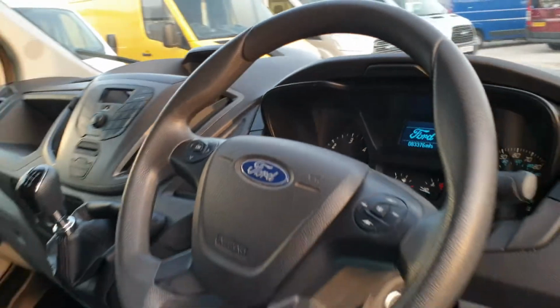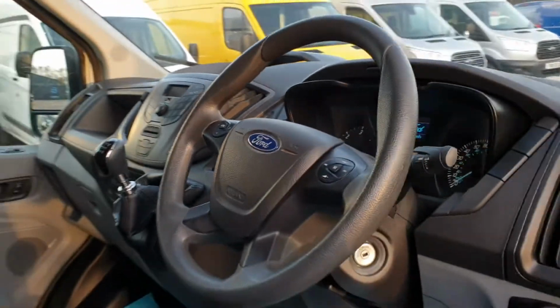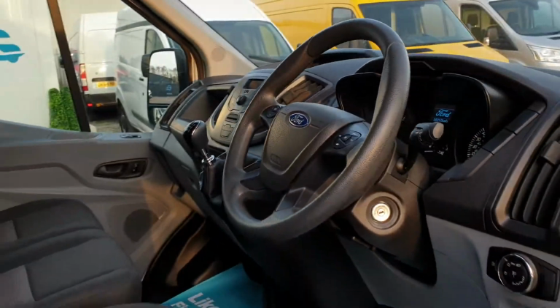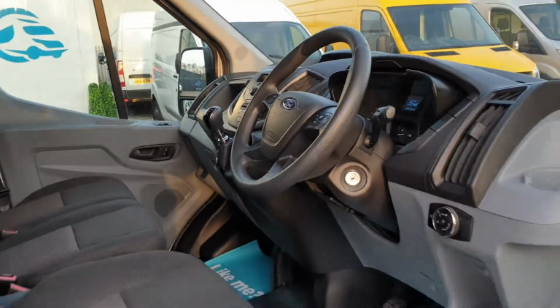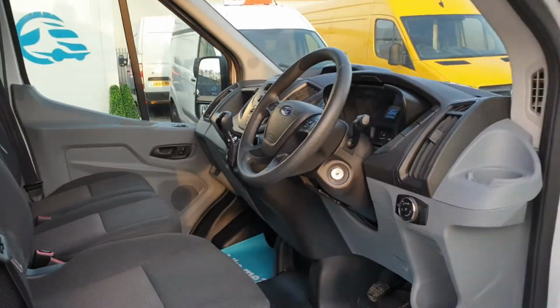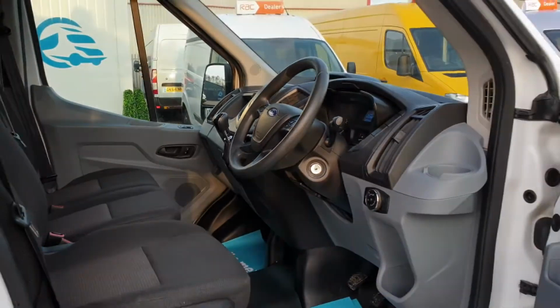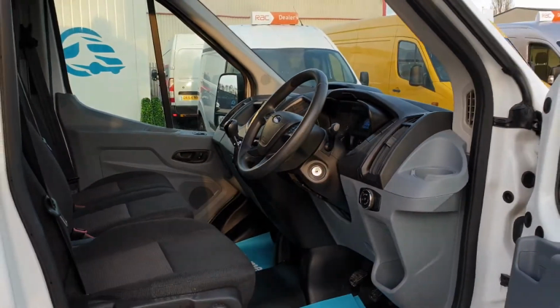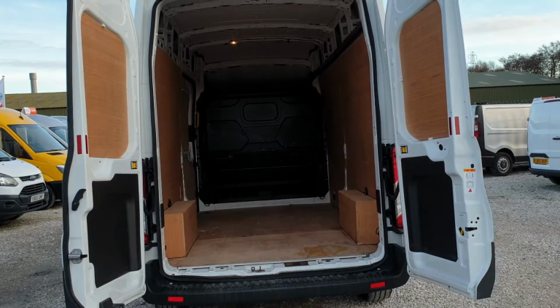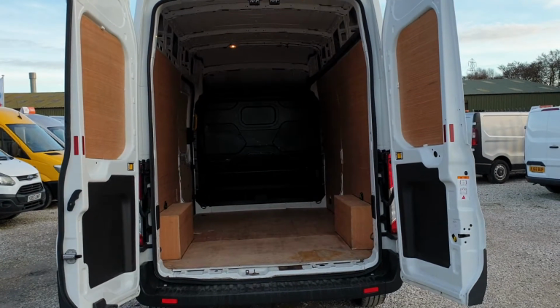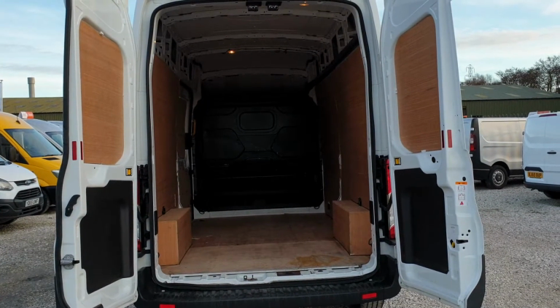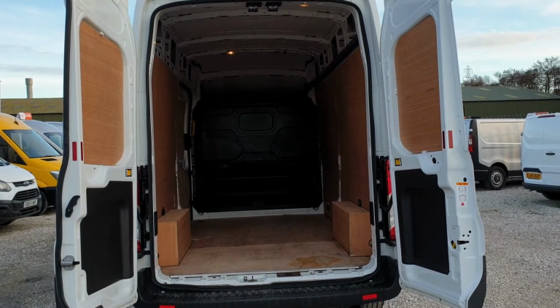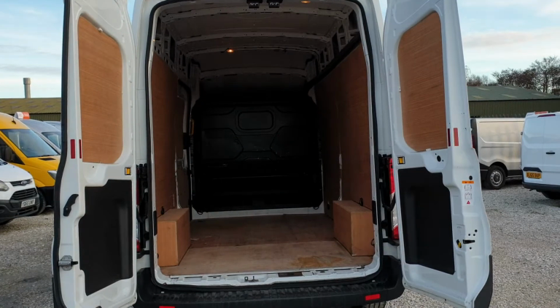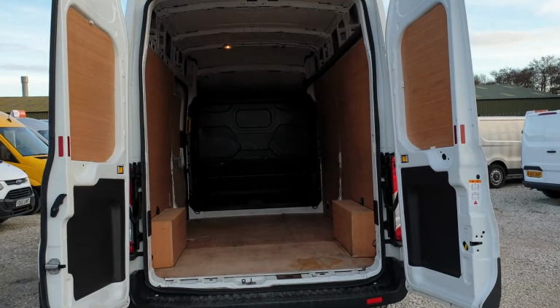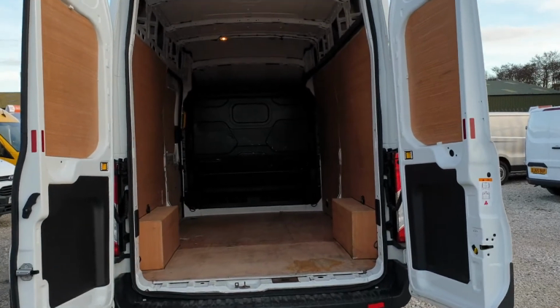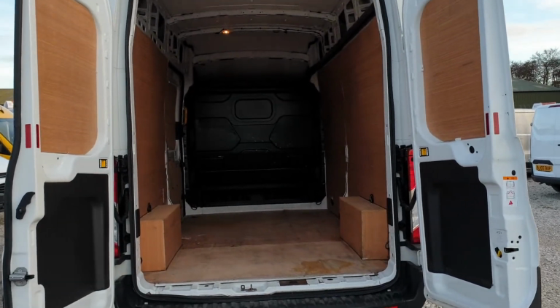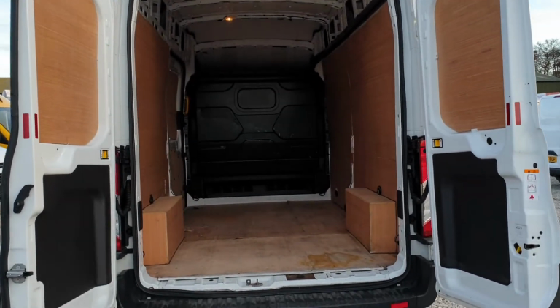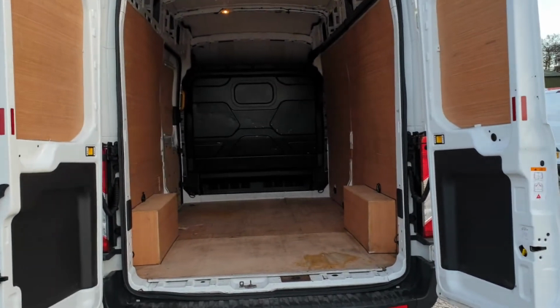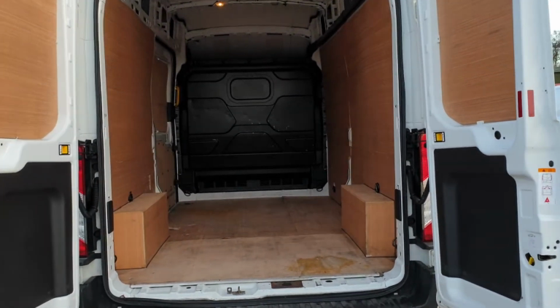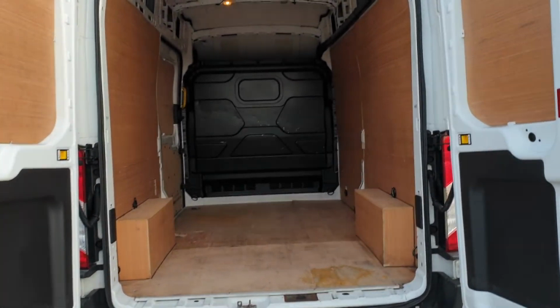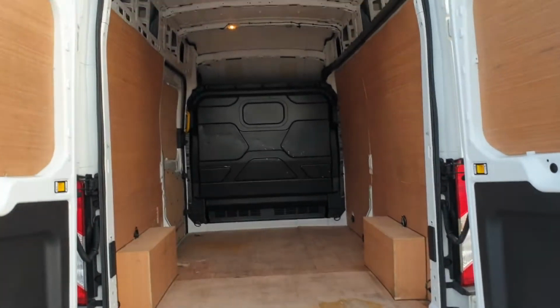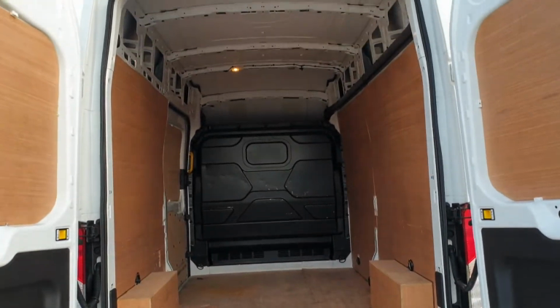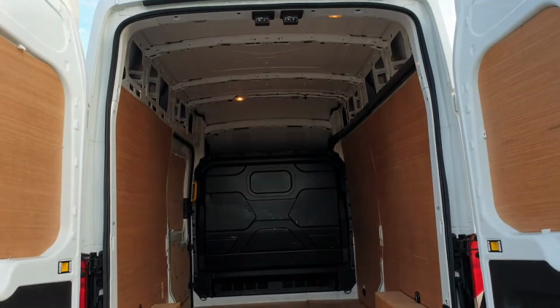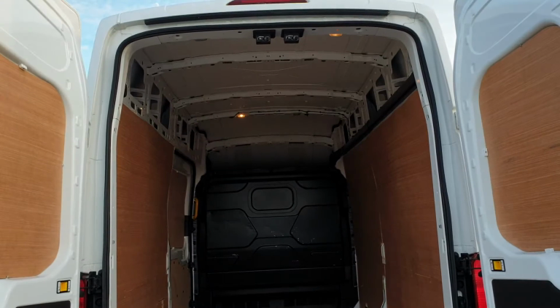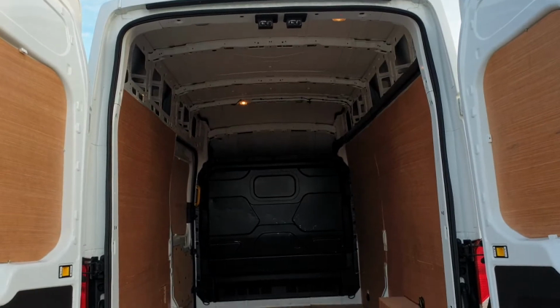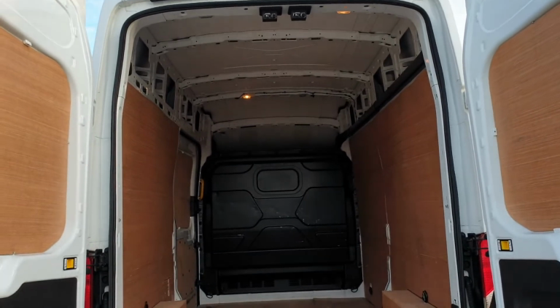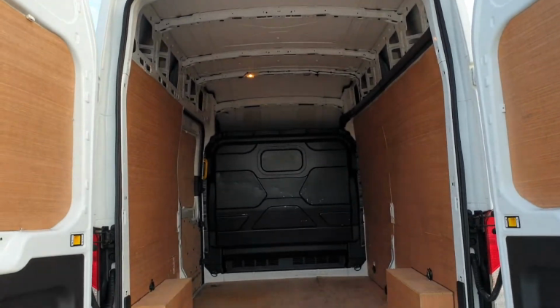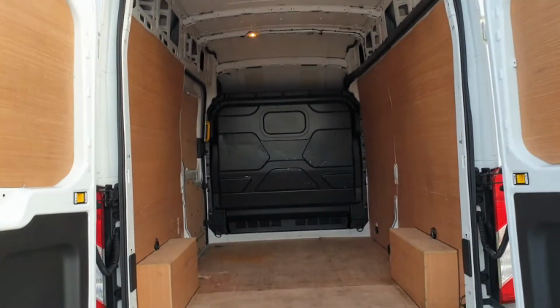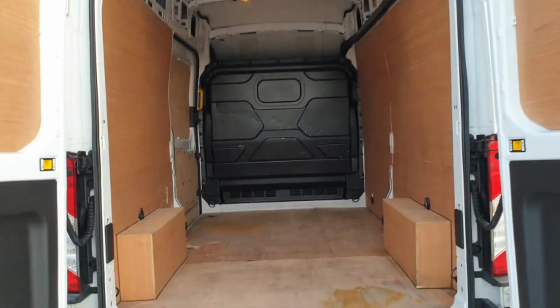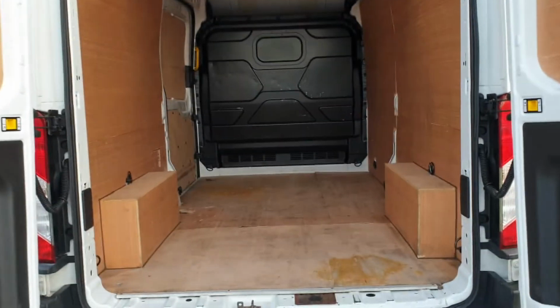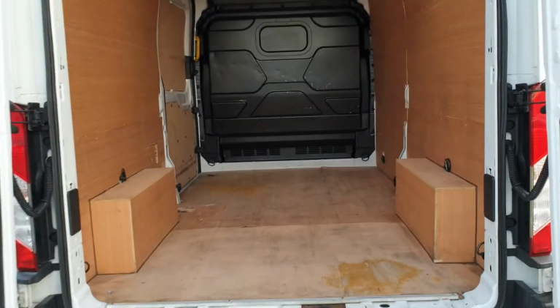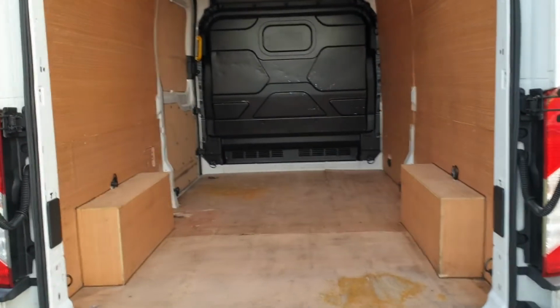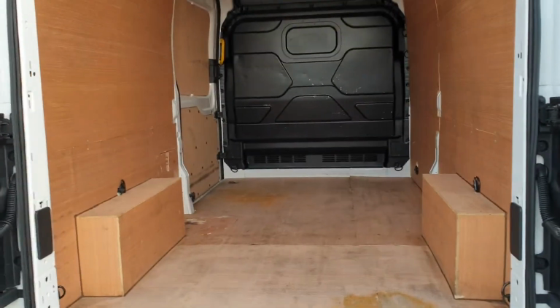Moving on to the rear — this is what this vehicle is all about. Very big, very clean, tidy load space. L3 H3, ply lined with a factory fitted bulkhead too.